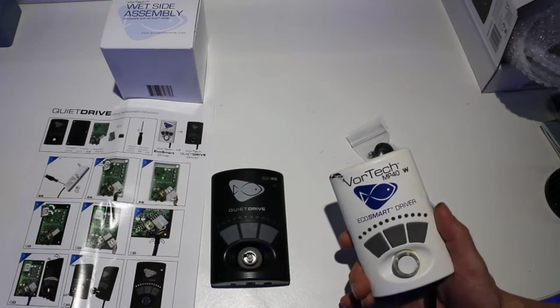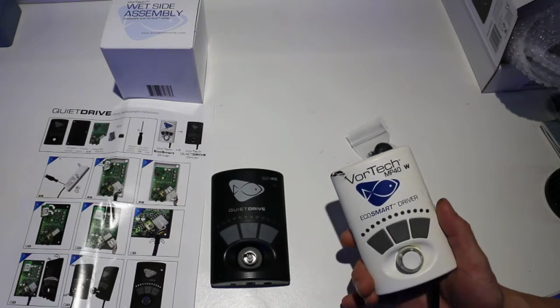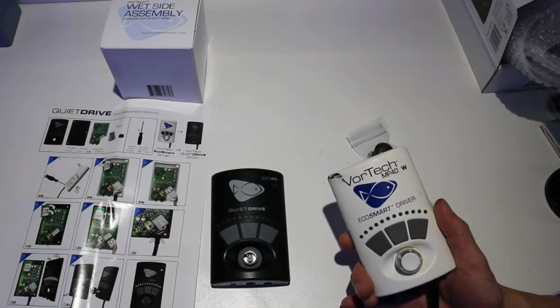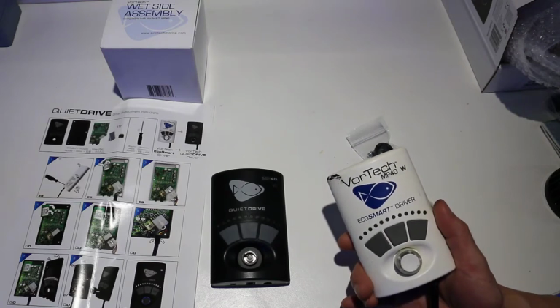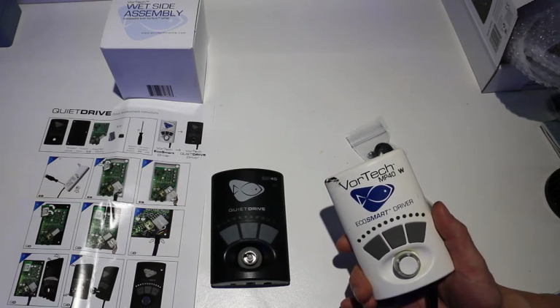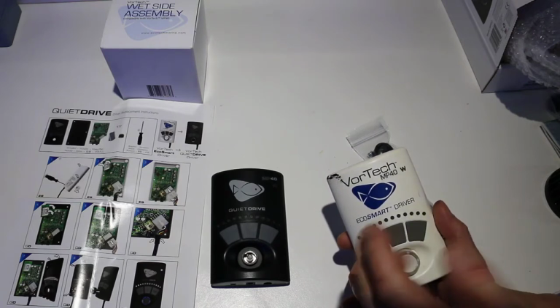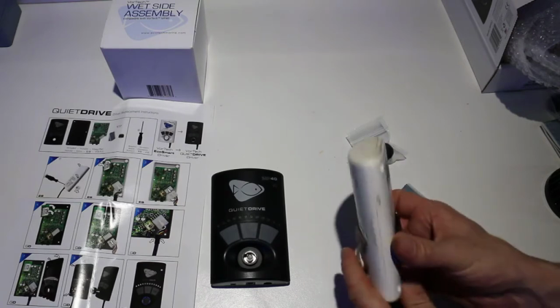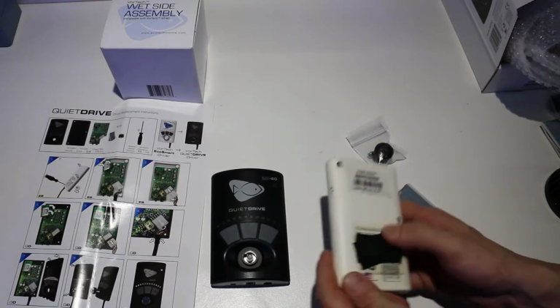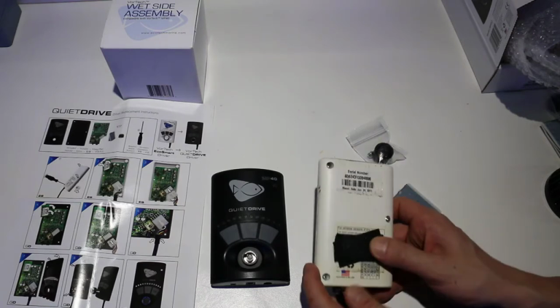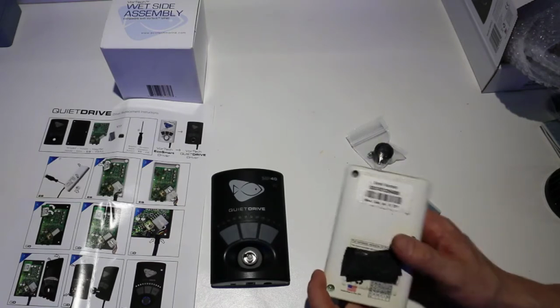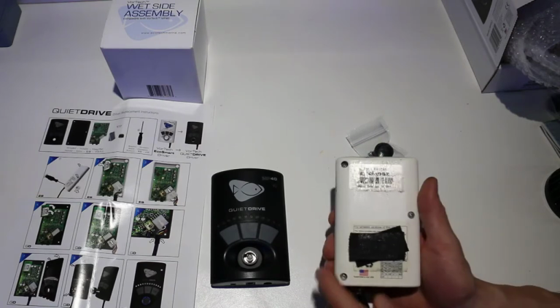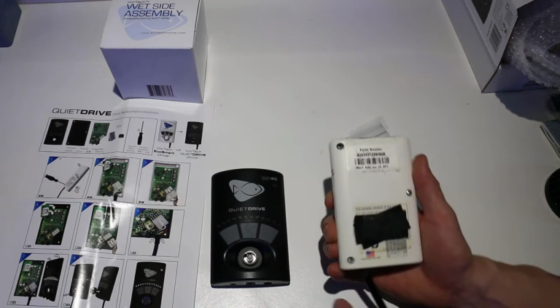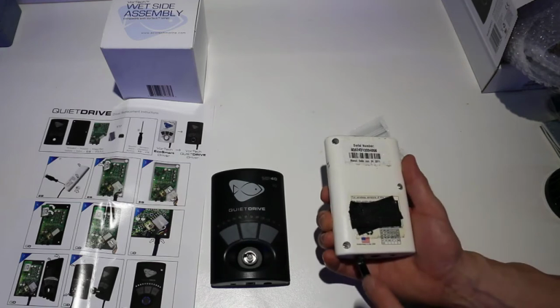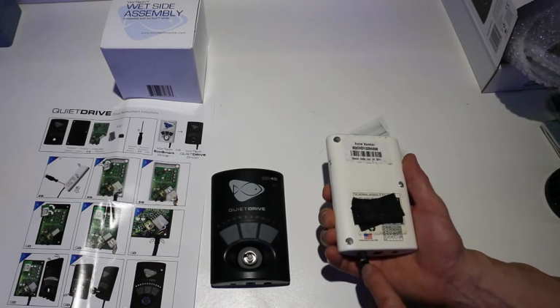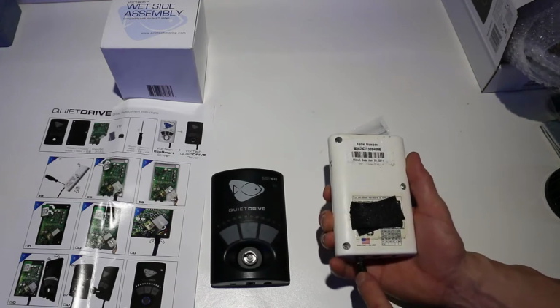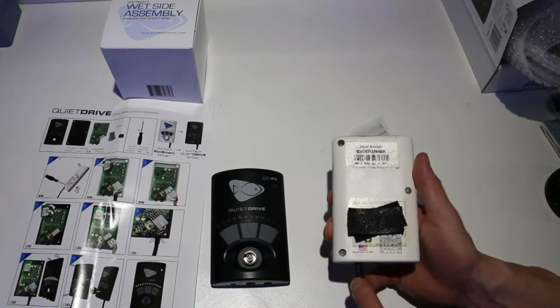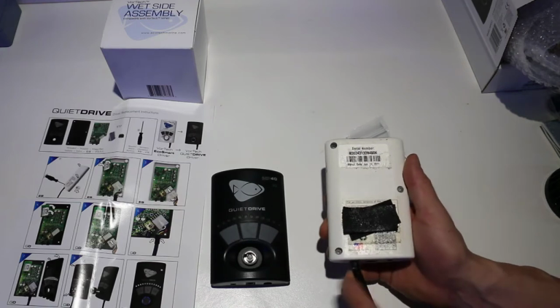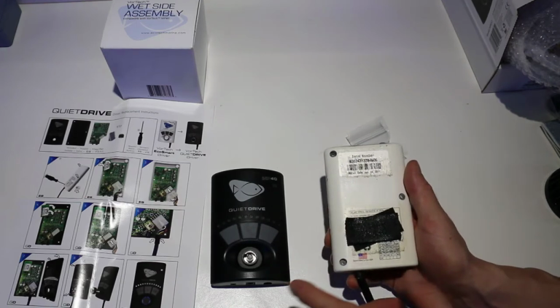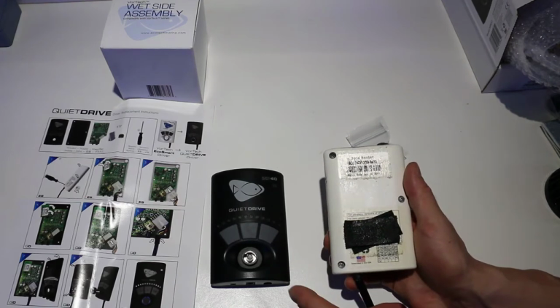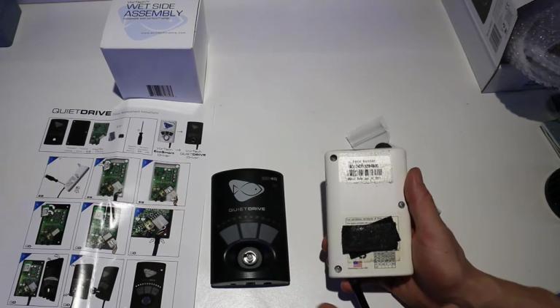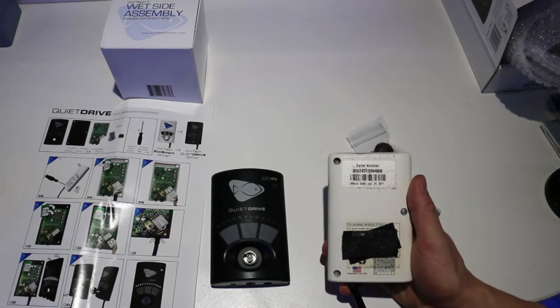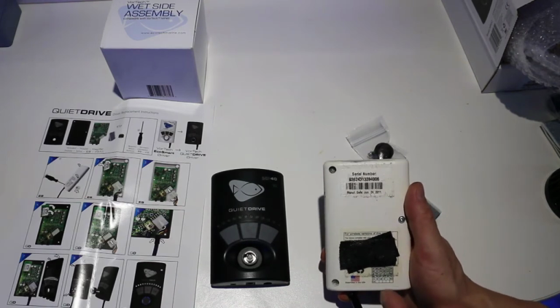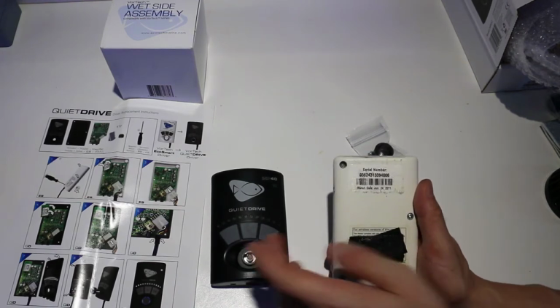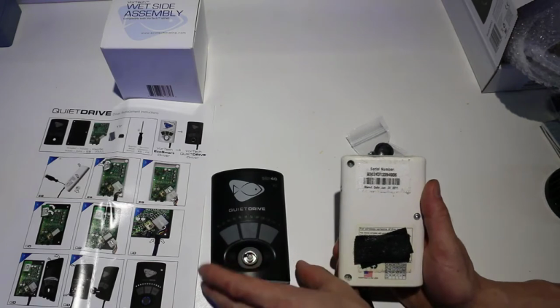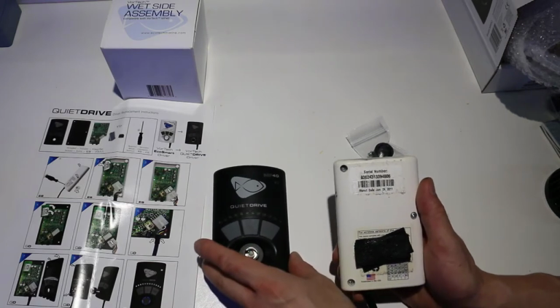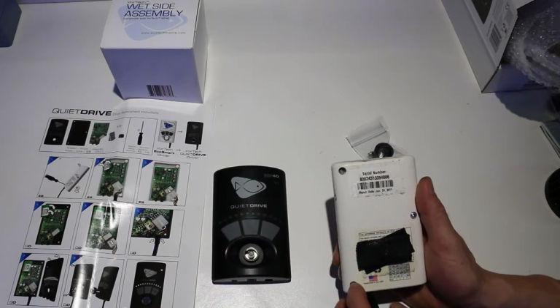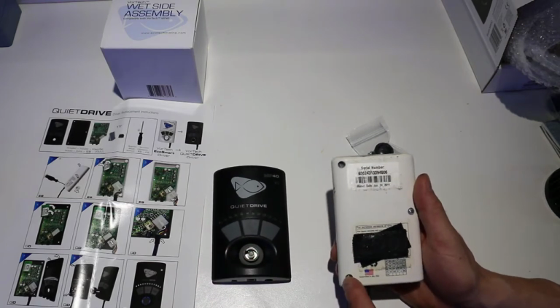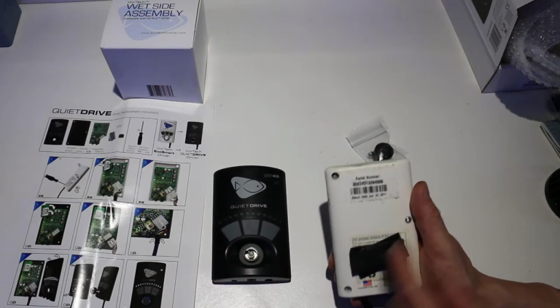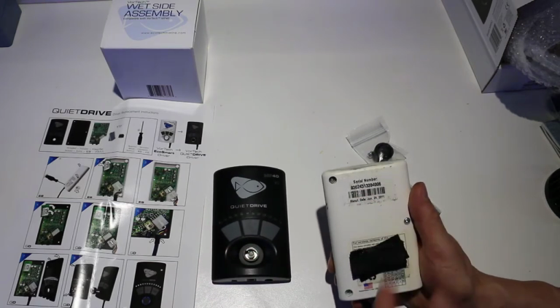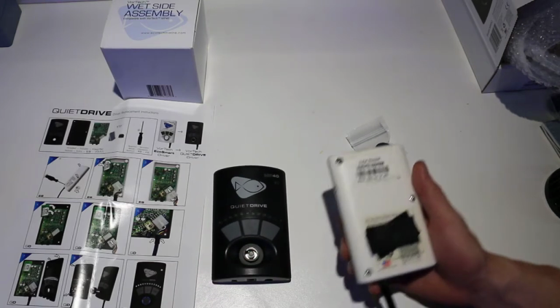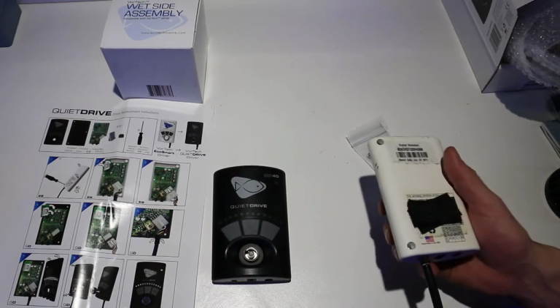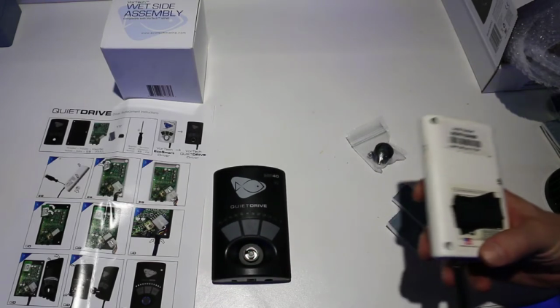So what we have to do following the instructions is take this off. We have to take this power source and replace it and put it on this unit. I'm going to take out these screws and then disconnect this cord.